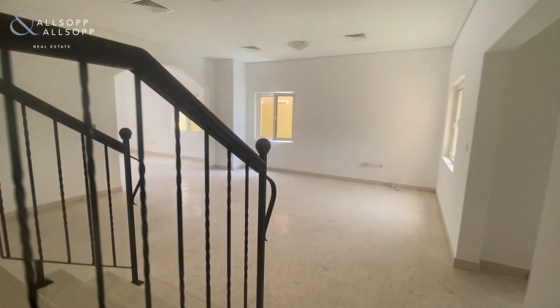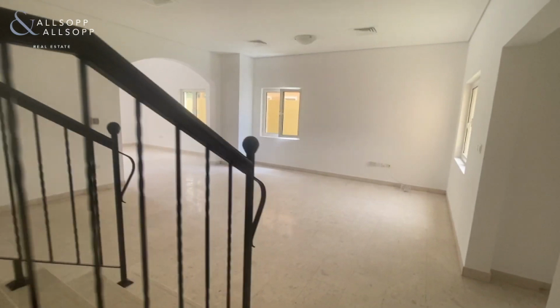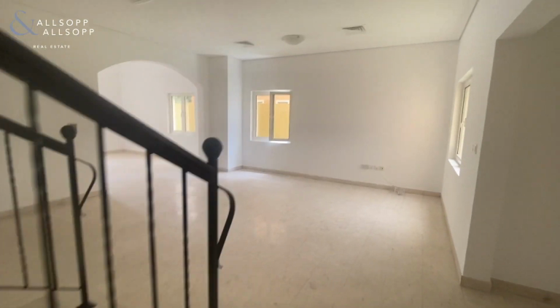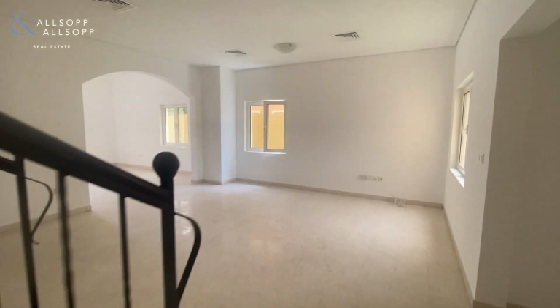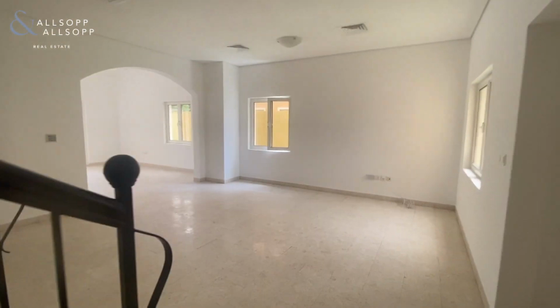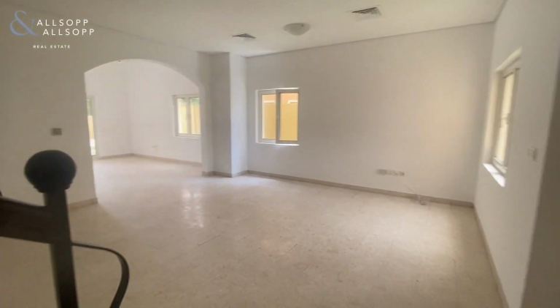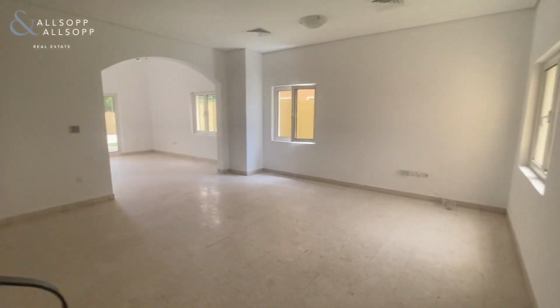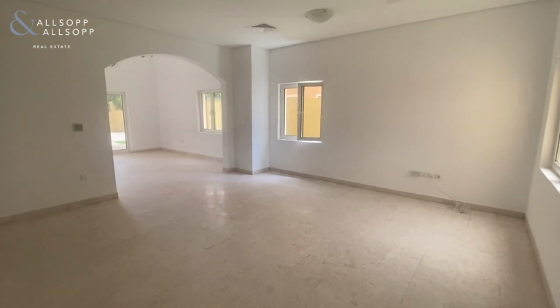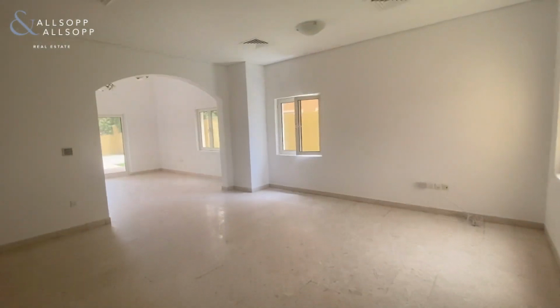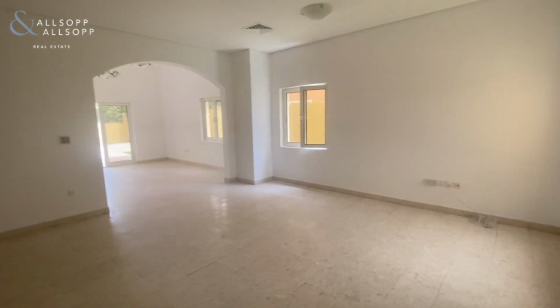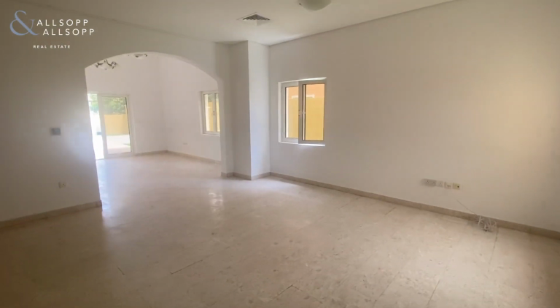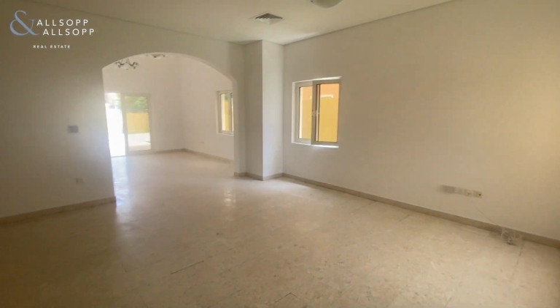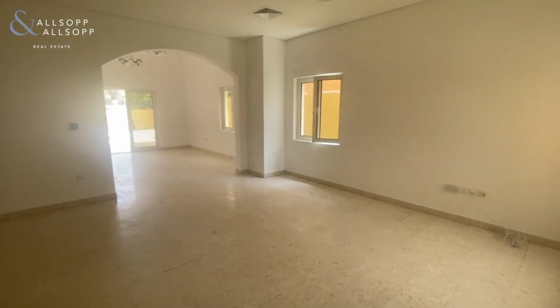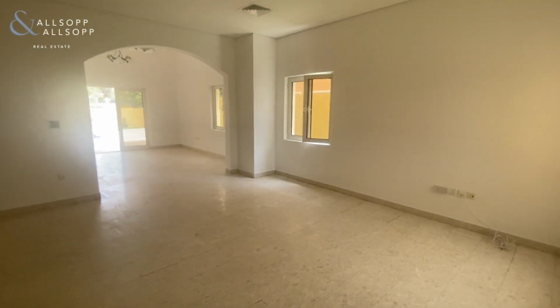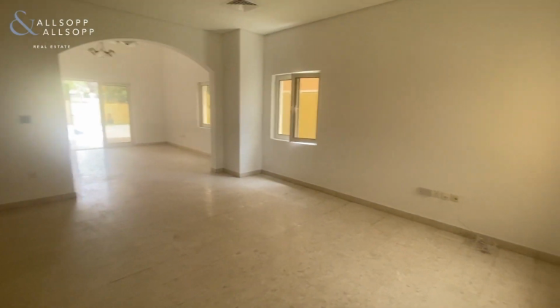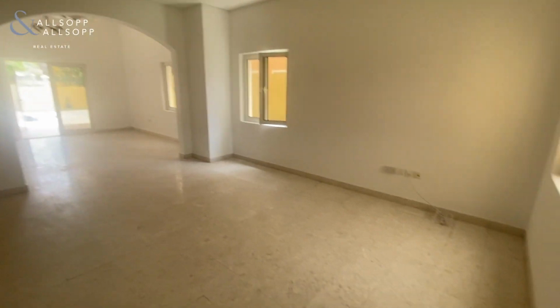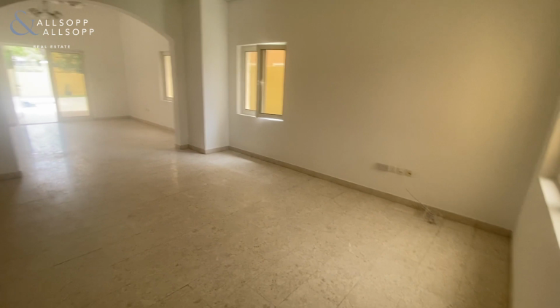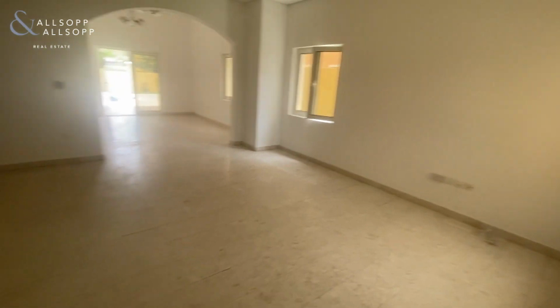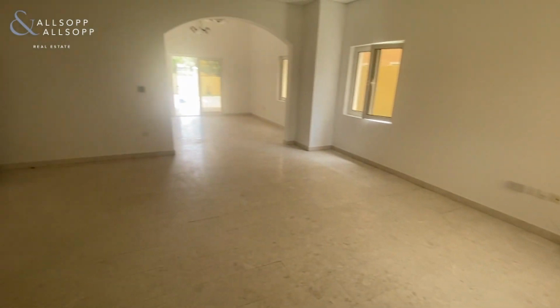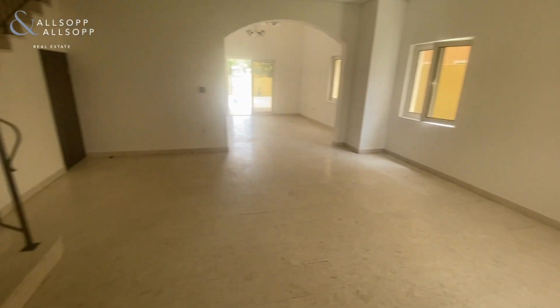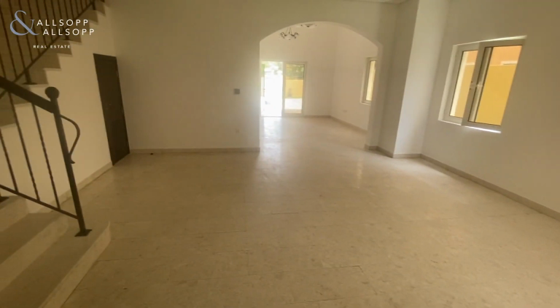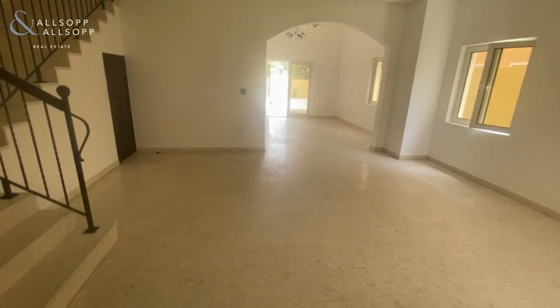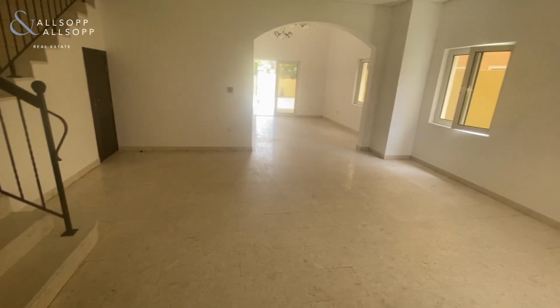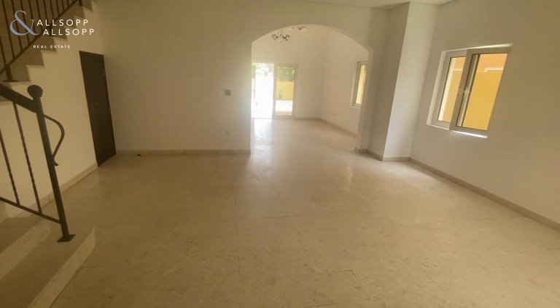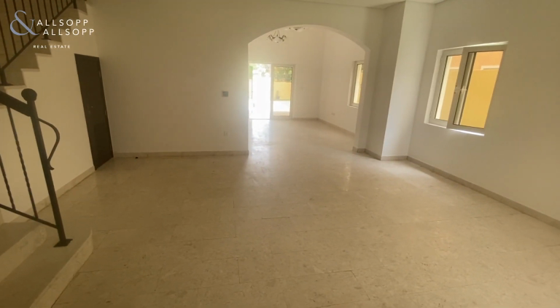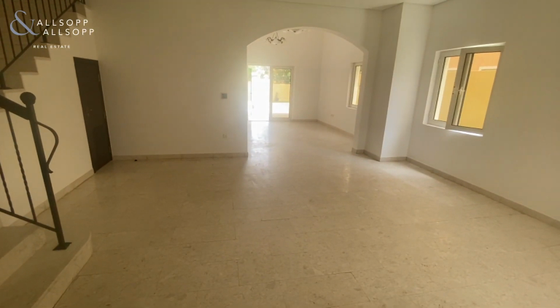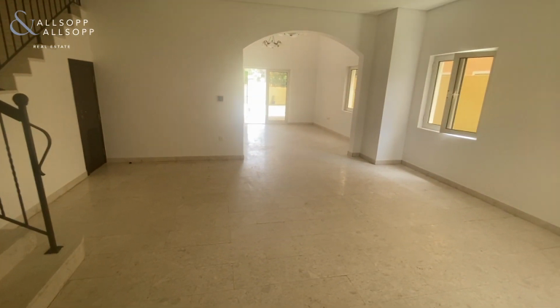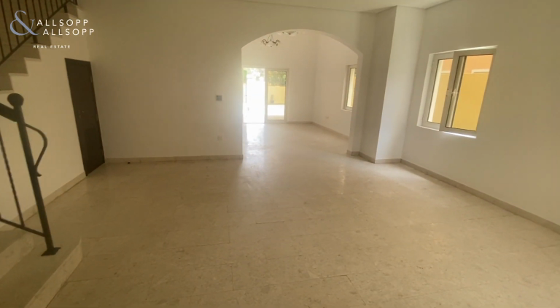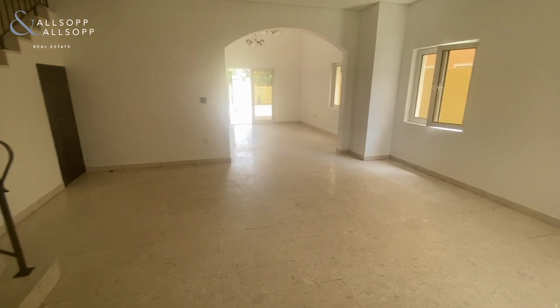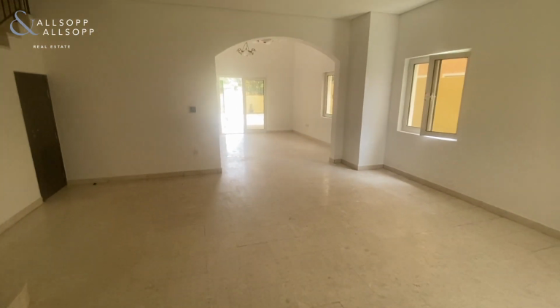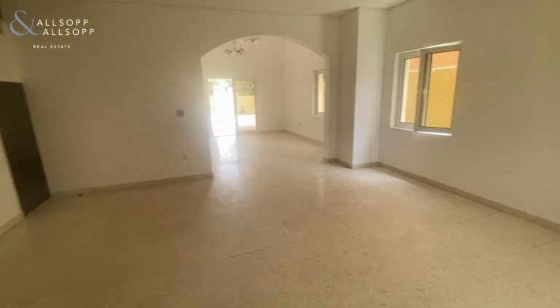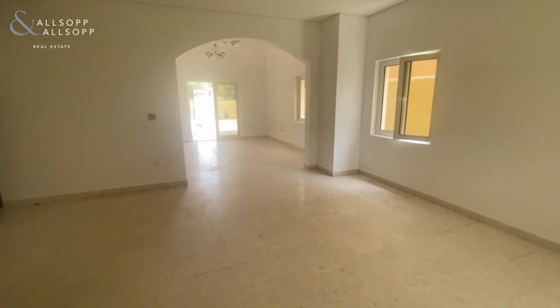The total build-up area of a Mazaya A1 is 3,600 square feet, and this is built on a plot of just over 5,800 square feet.